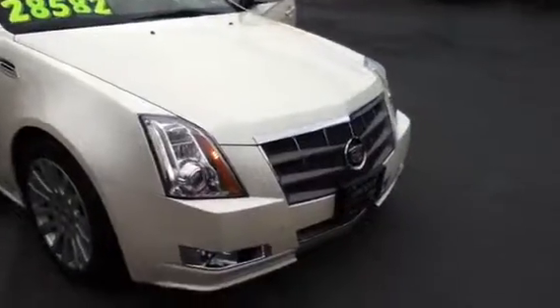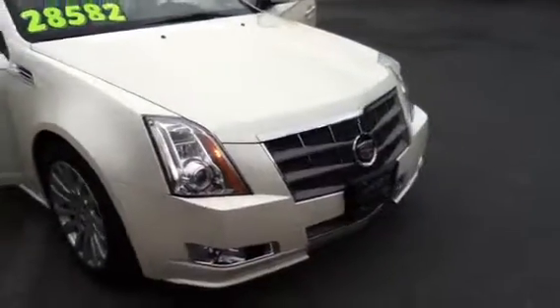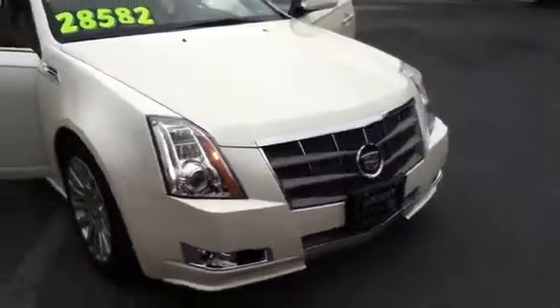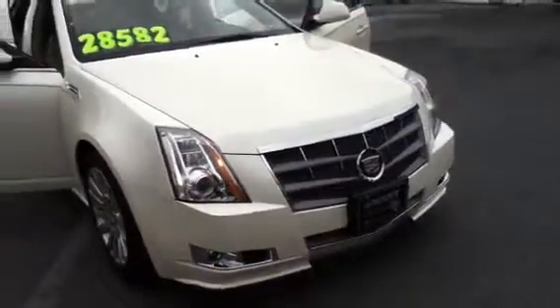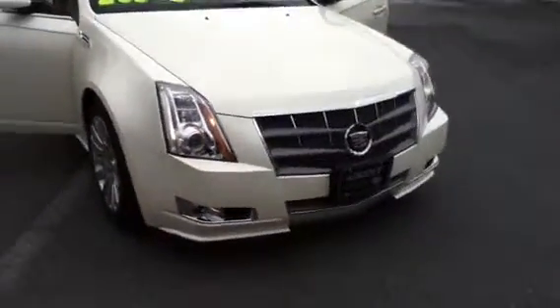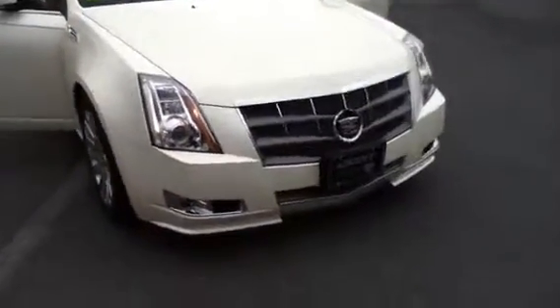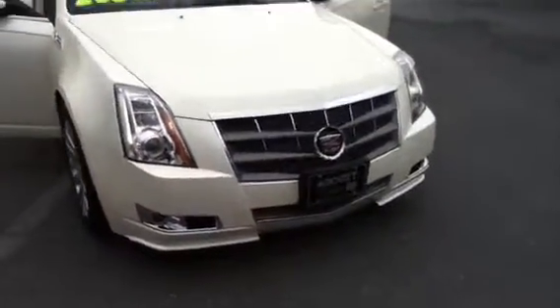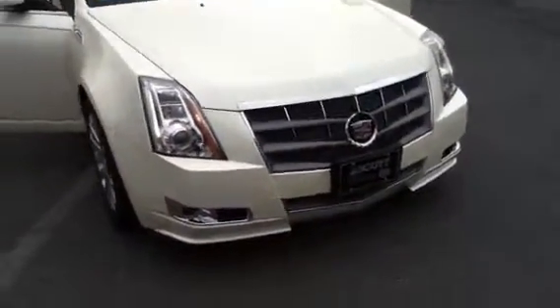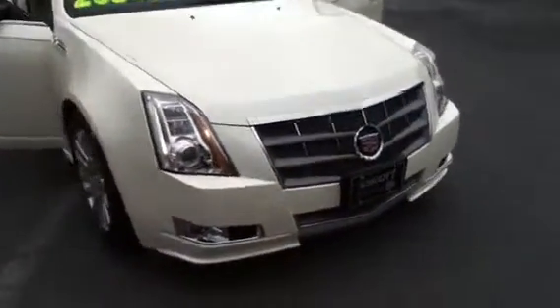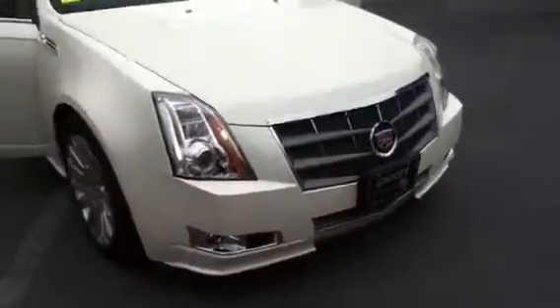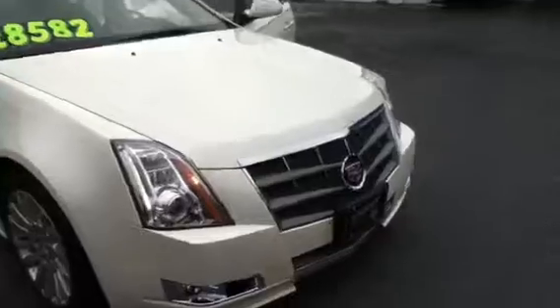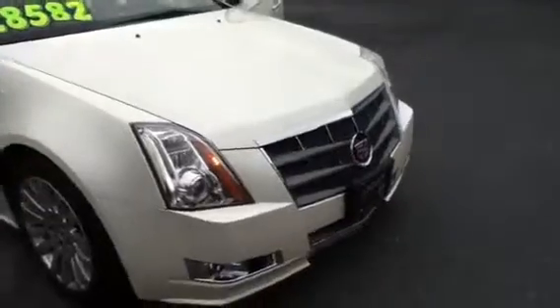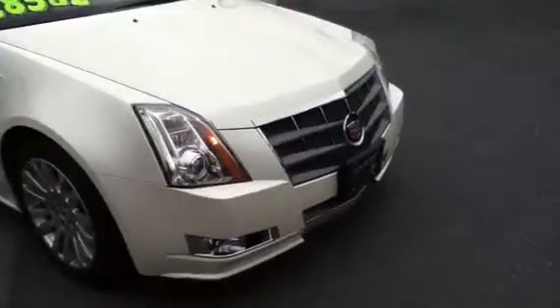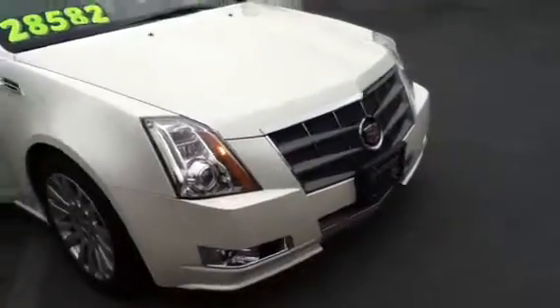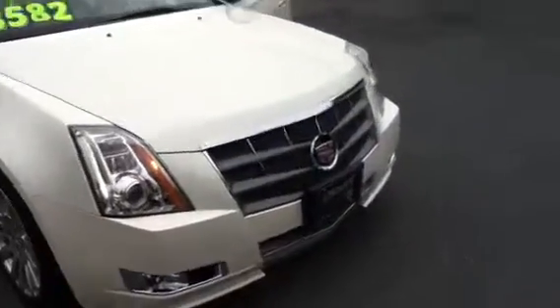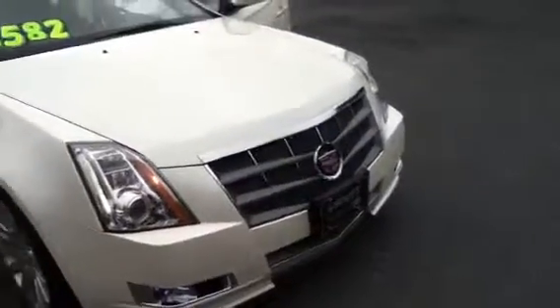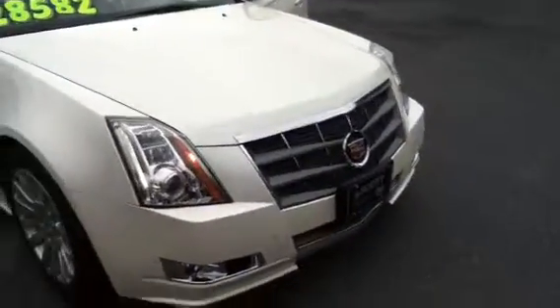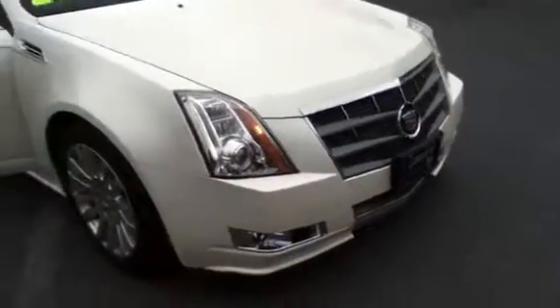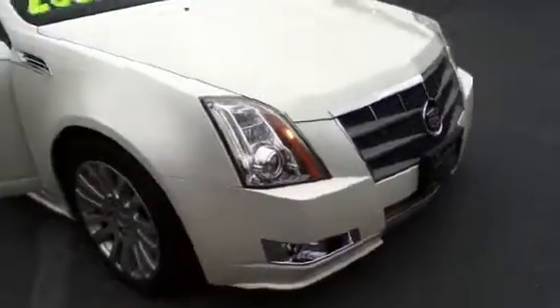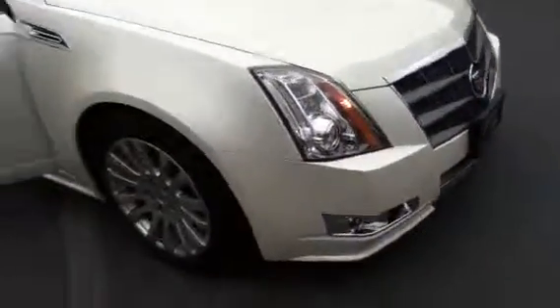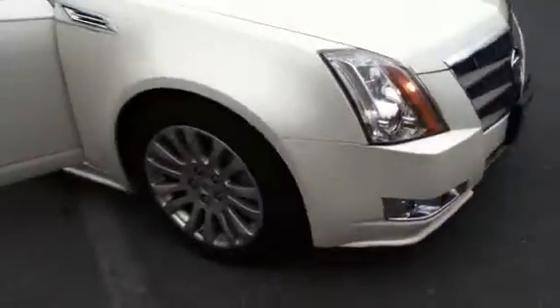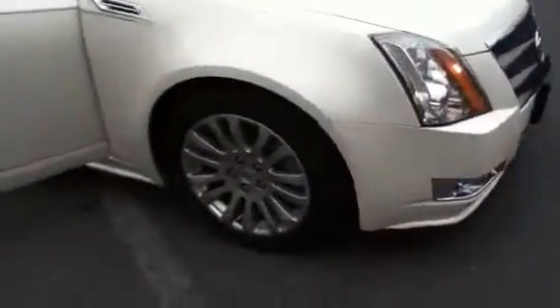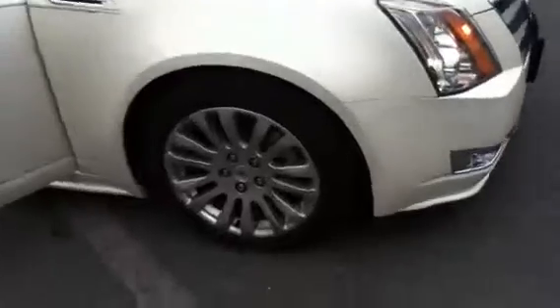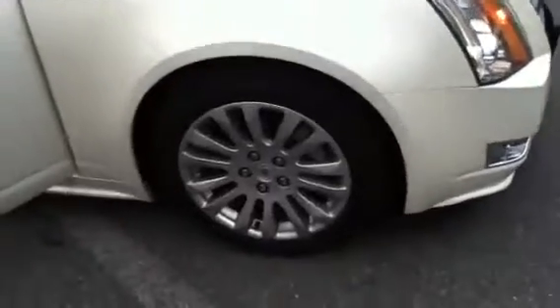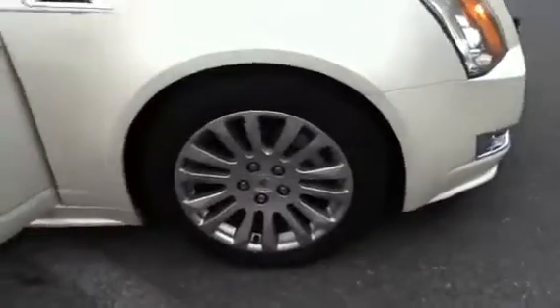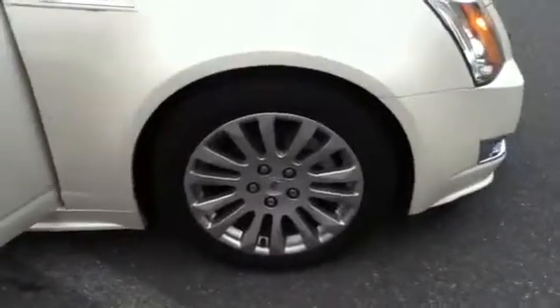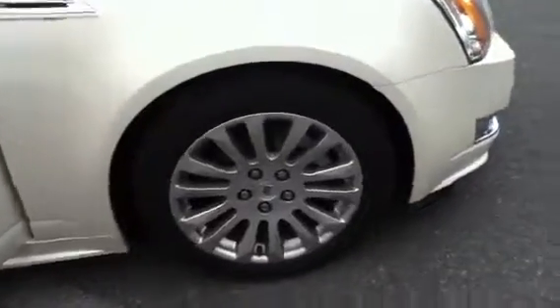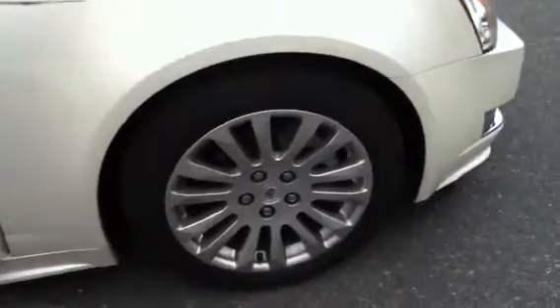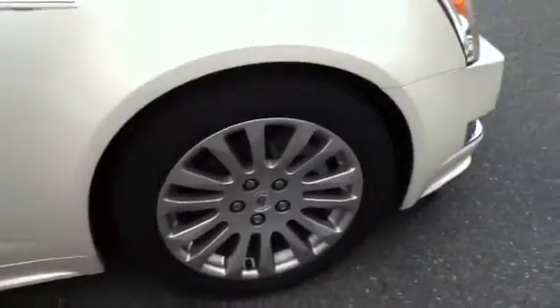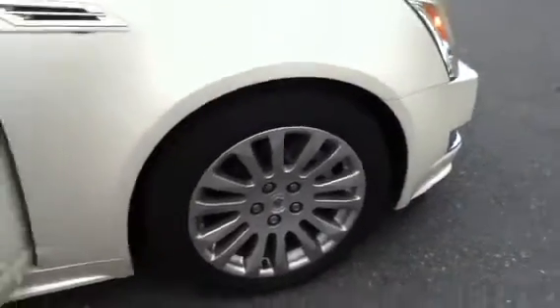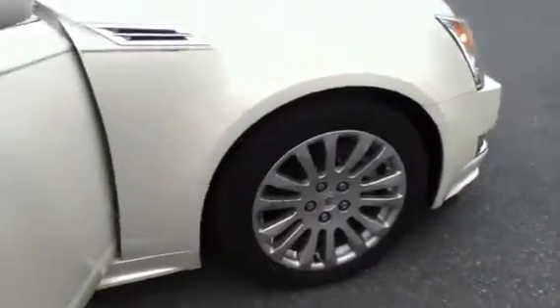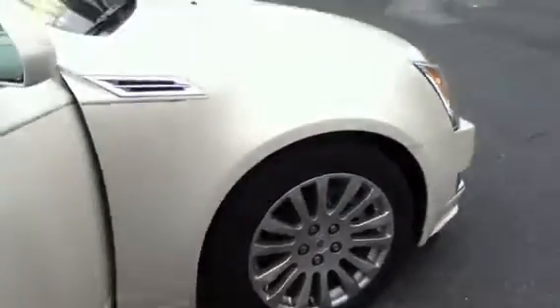As you can see it does have the chrome accent. Nice big Cadillac grille that they just did redesign. This is an 18-inch tire with the chrome alloys going all the way around.